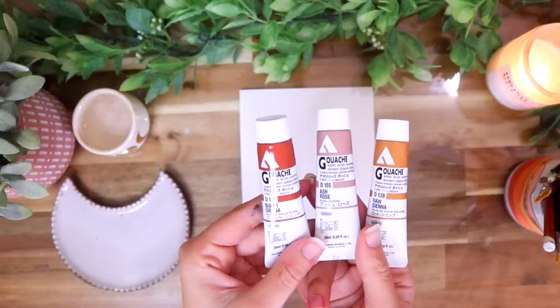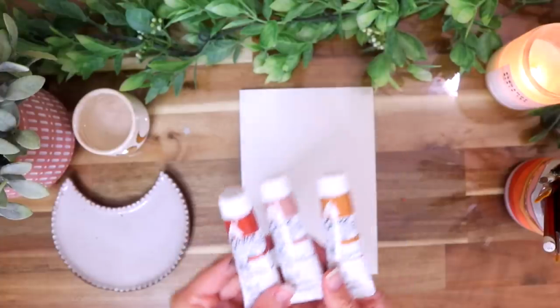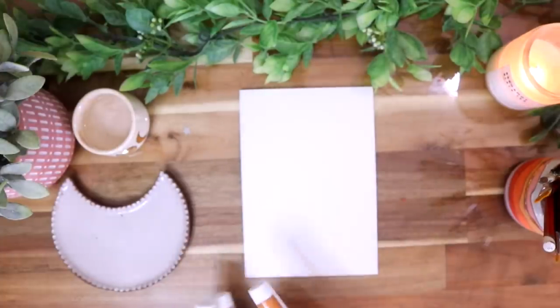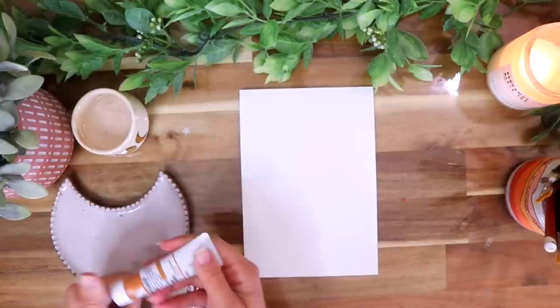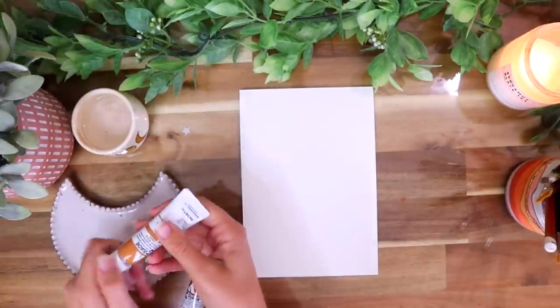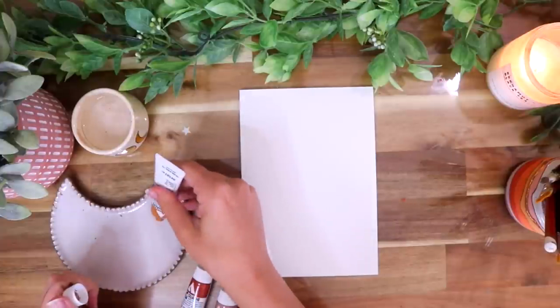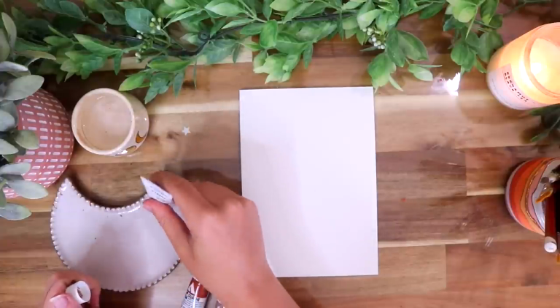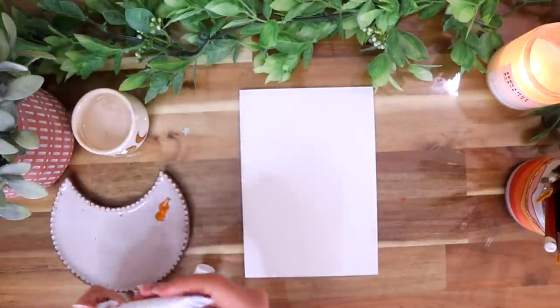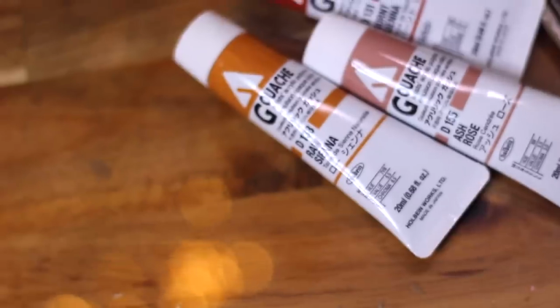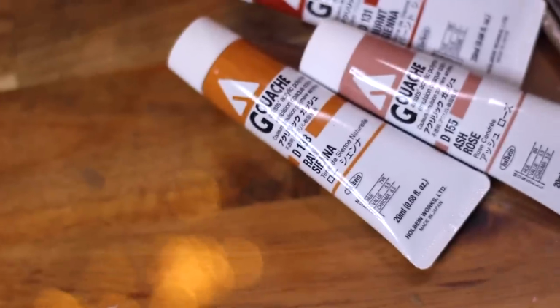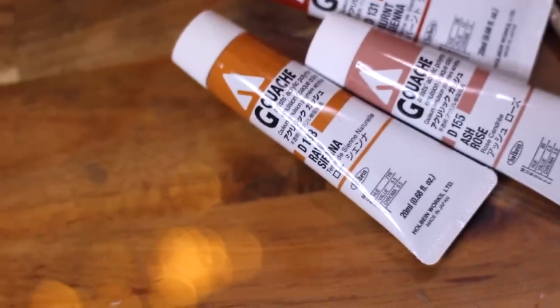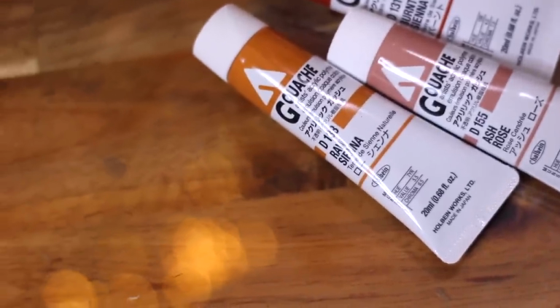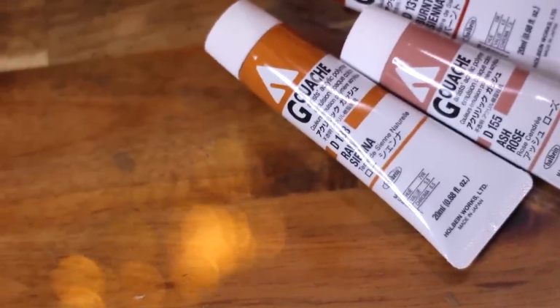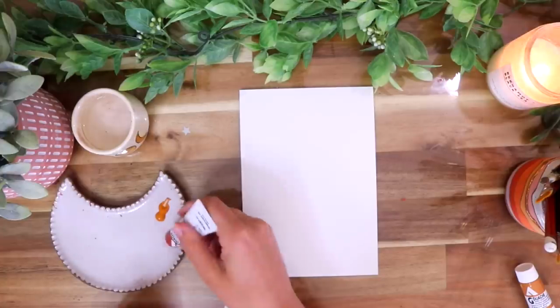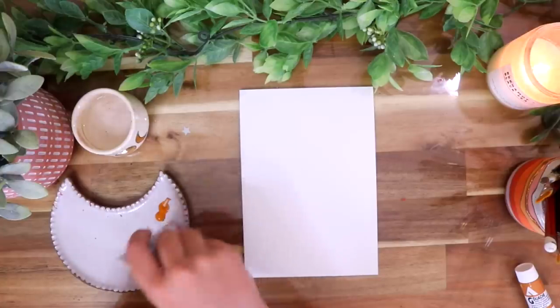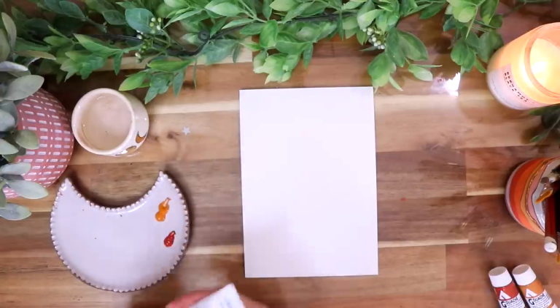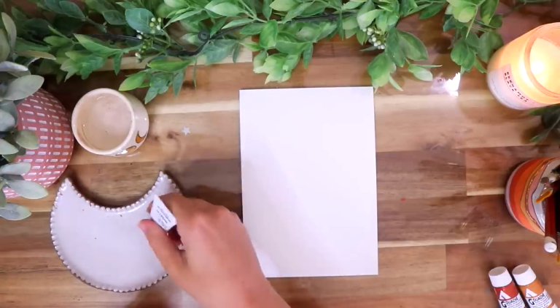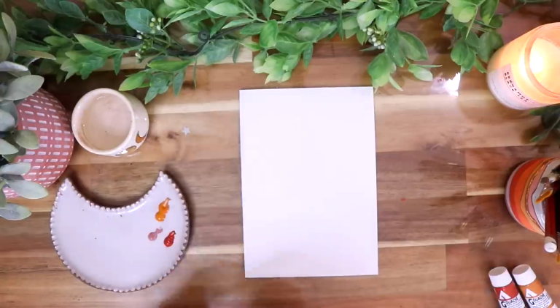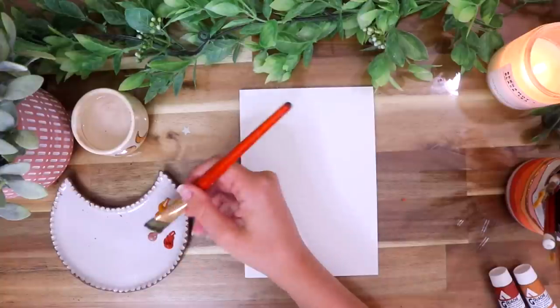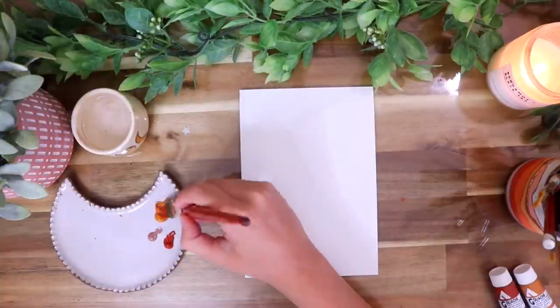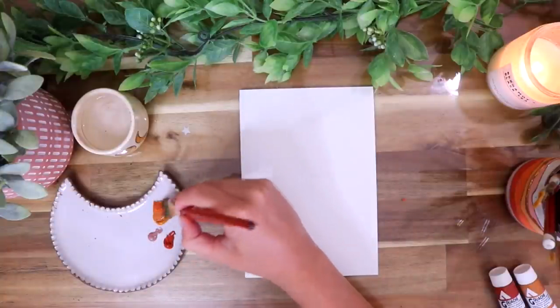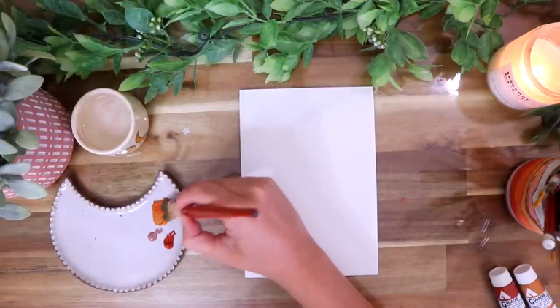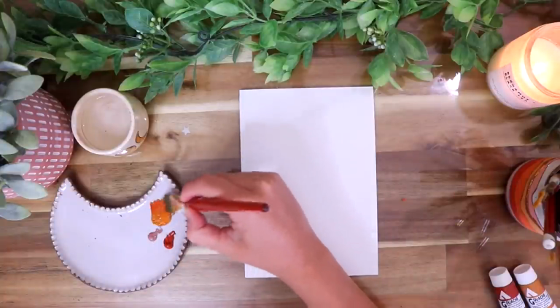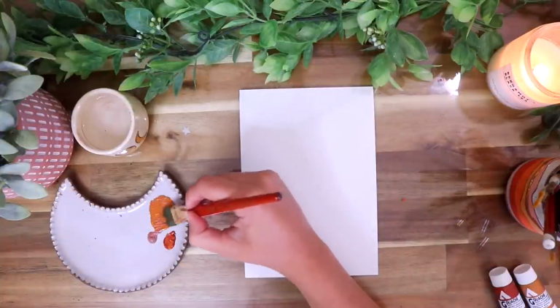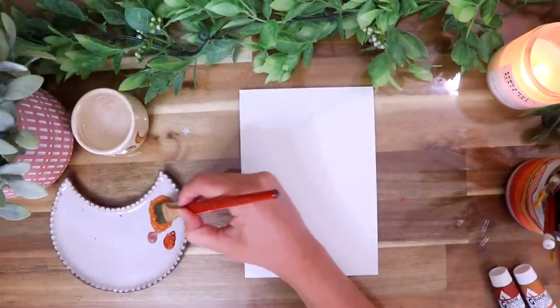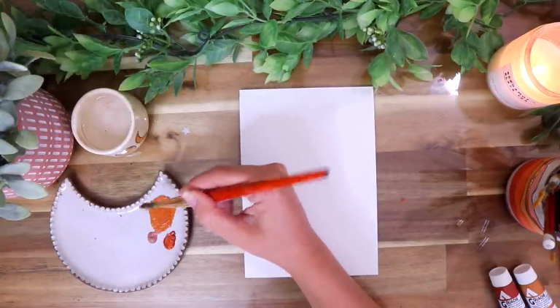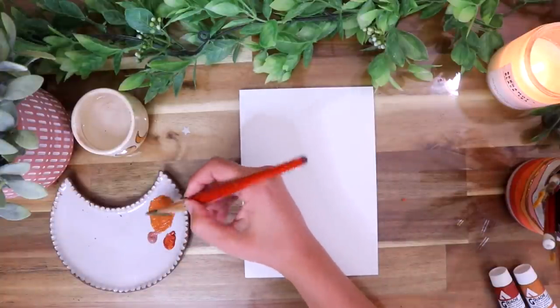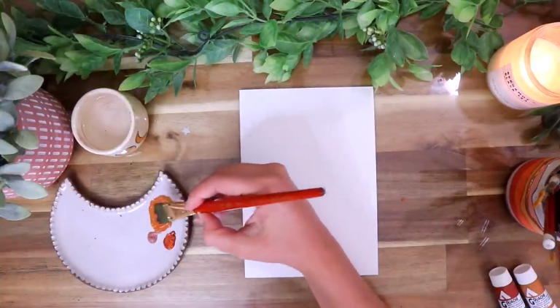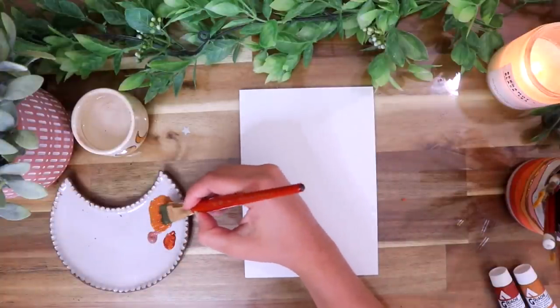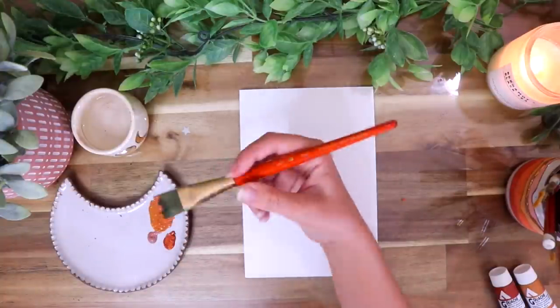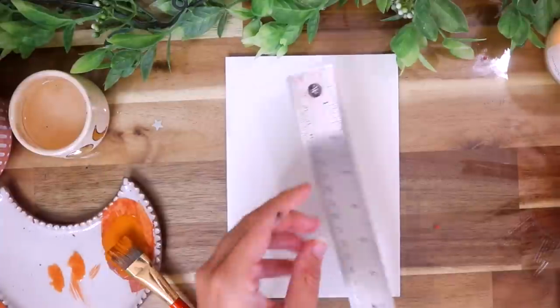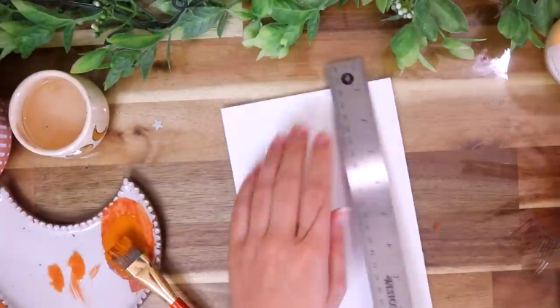This time I'm only going to be basically using one color for this entire spread, and it's this raw sienna color. I'll also be mixing in a teensy bit of the burnt sienna and the ash rose colors, but it's basically going to be this raw sienna.